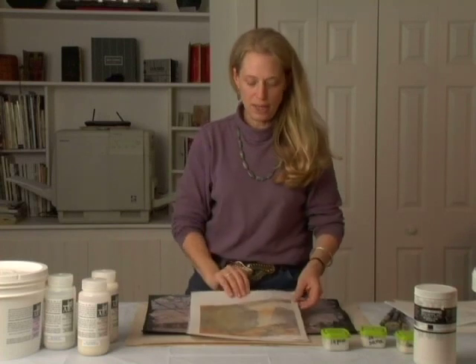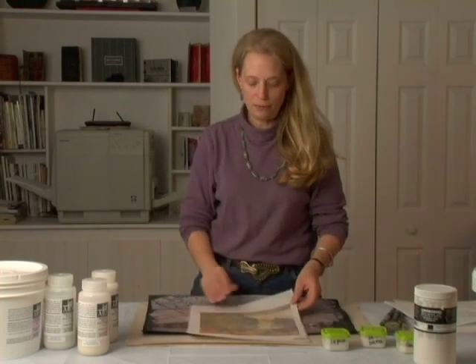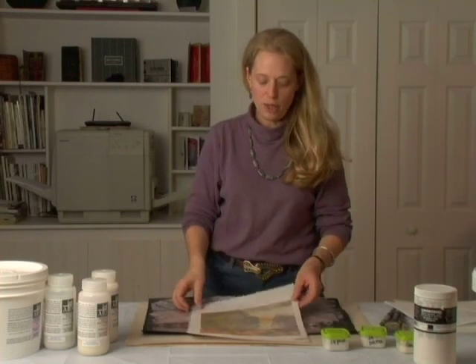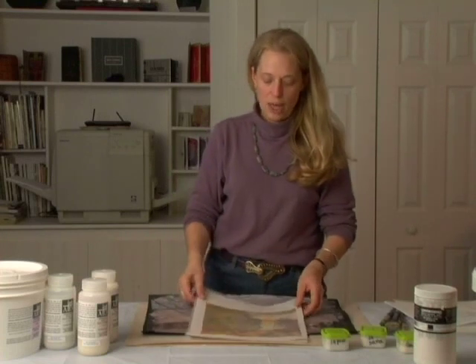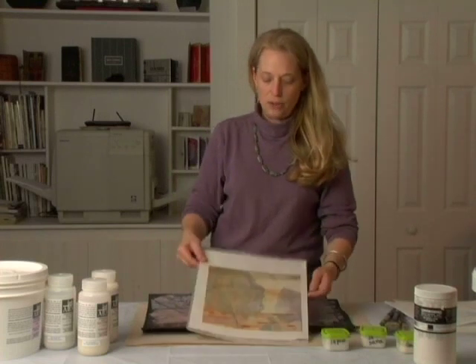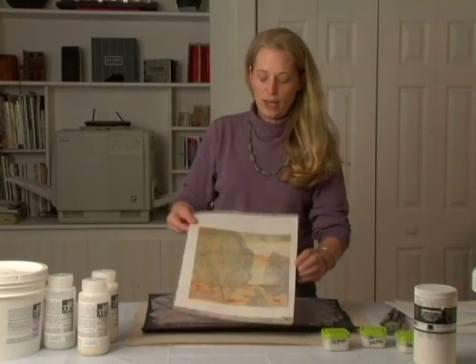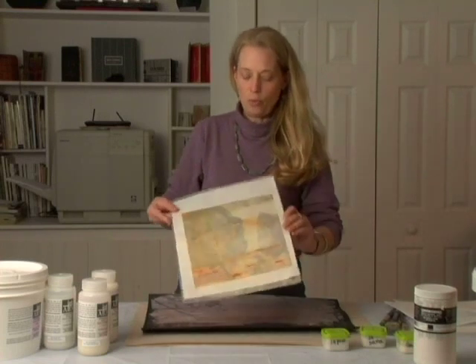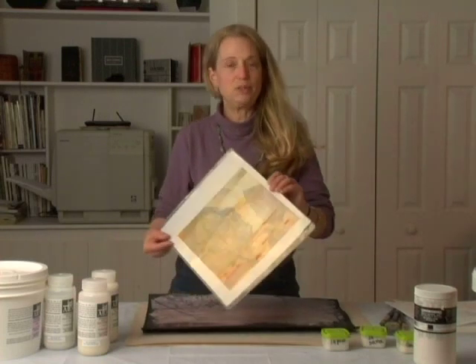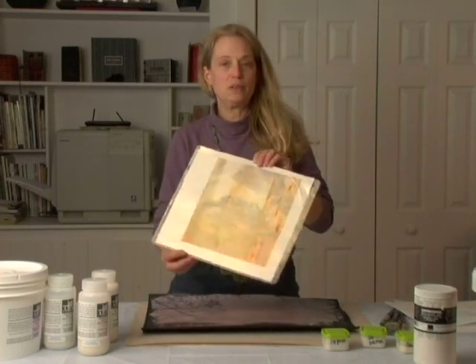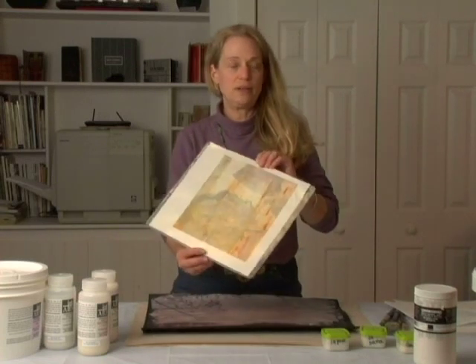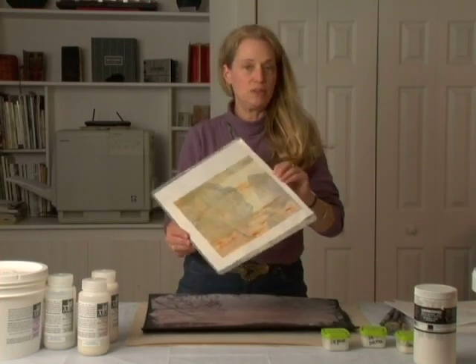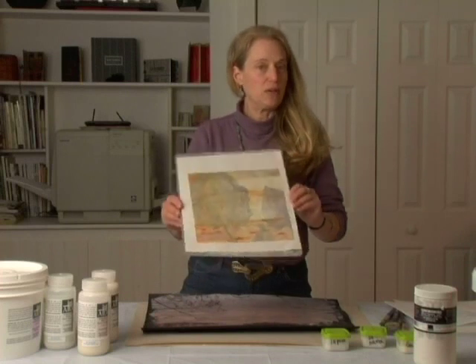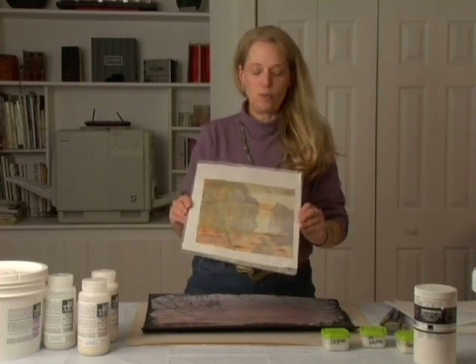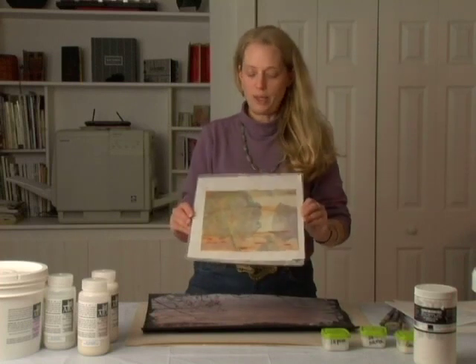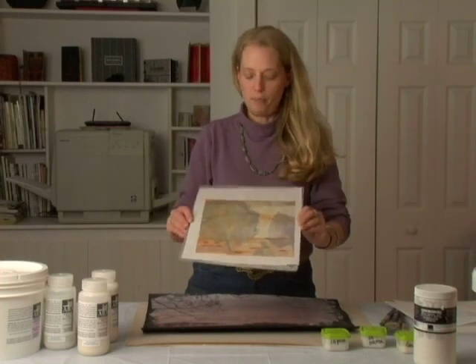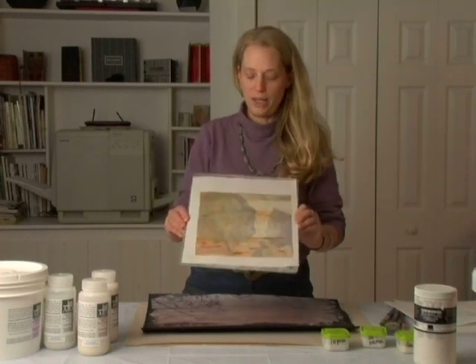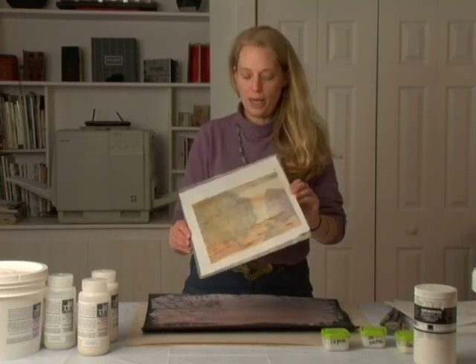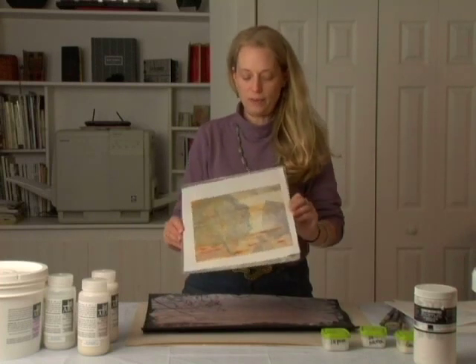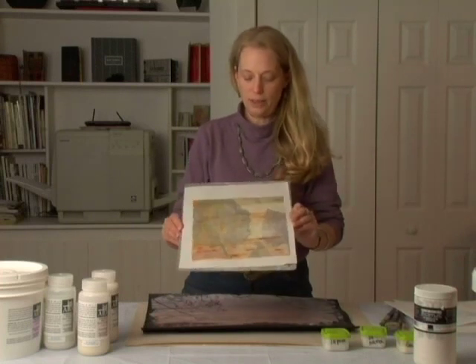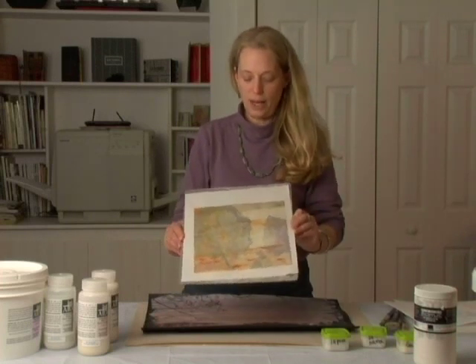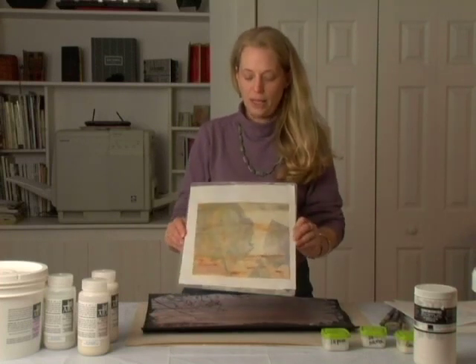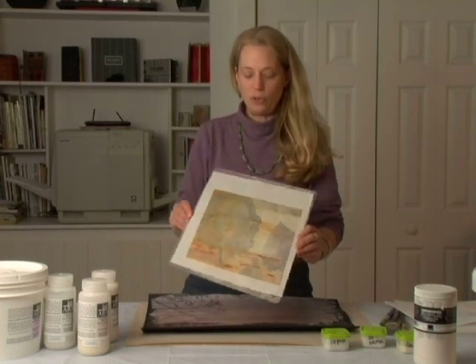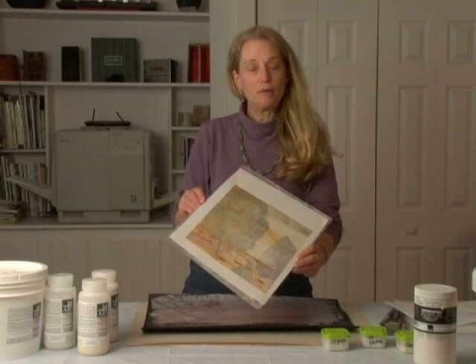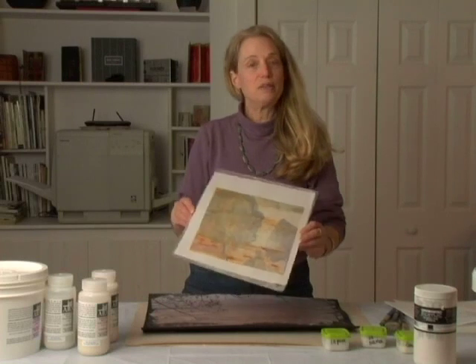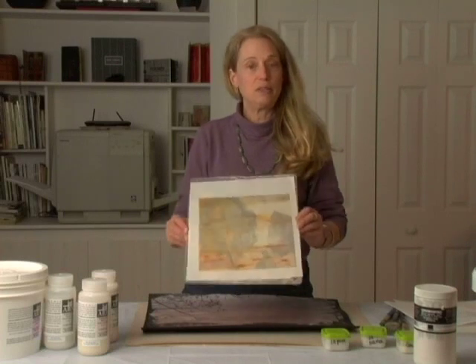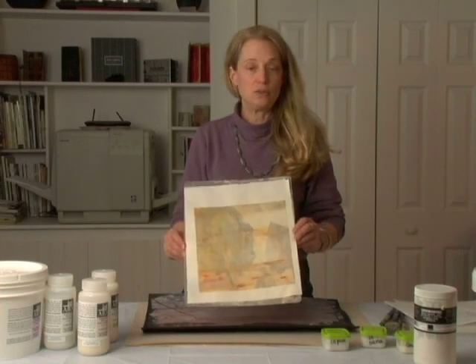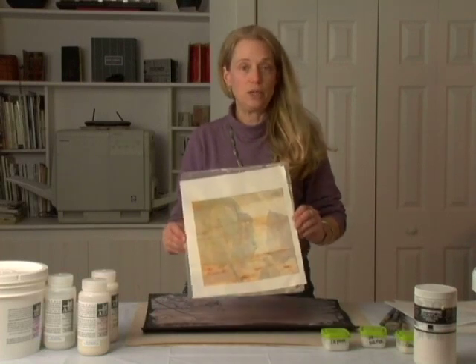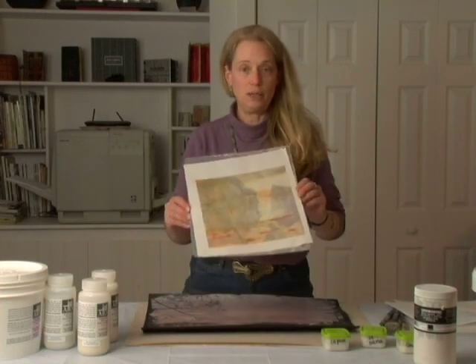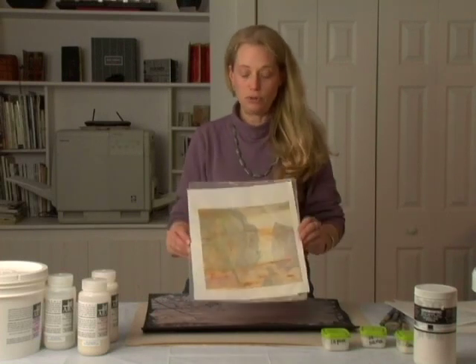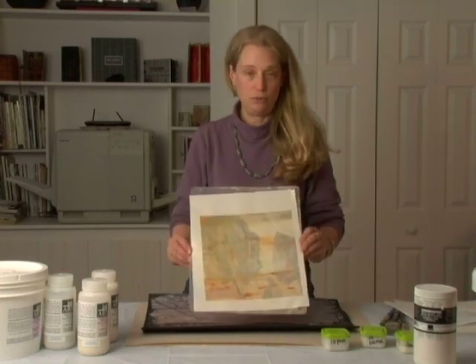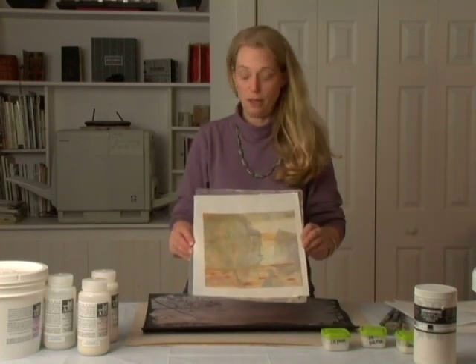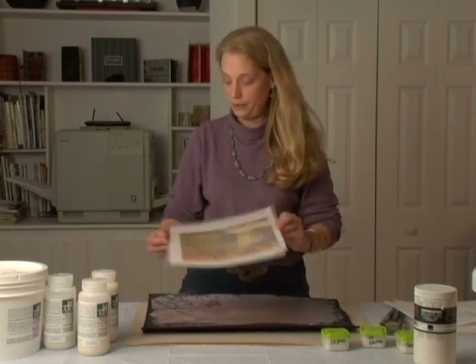I like that effect. You won't be able to see the subtleties of this on camera, but you can see in the light when you walk around — this has an iridescence to it and it works beautifully. I love this.